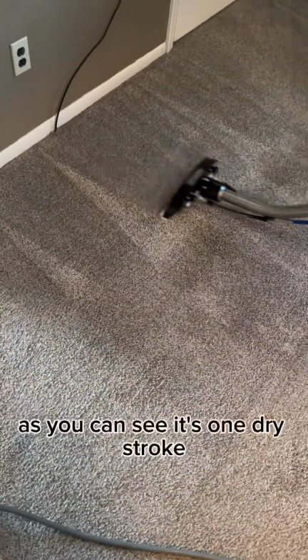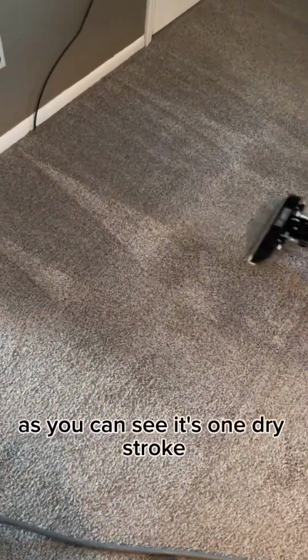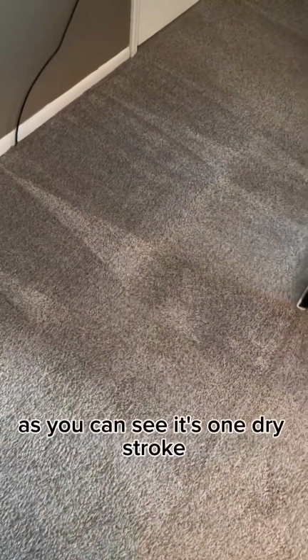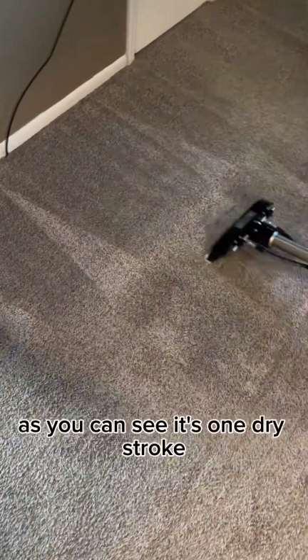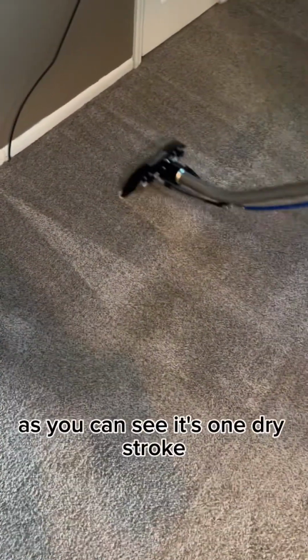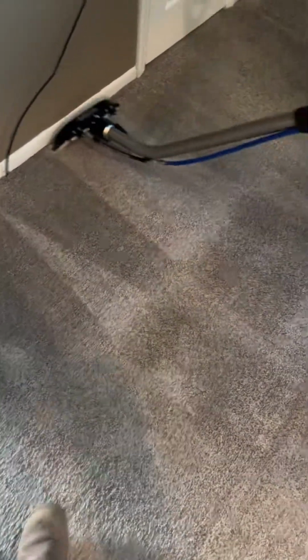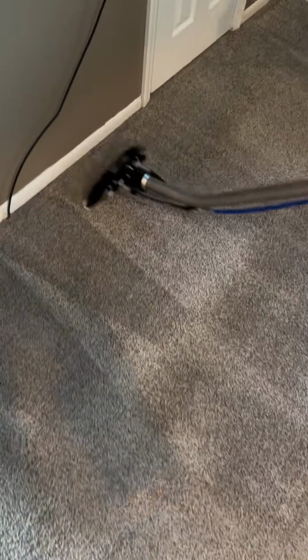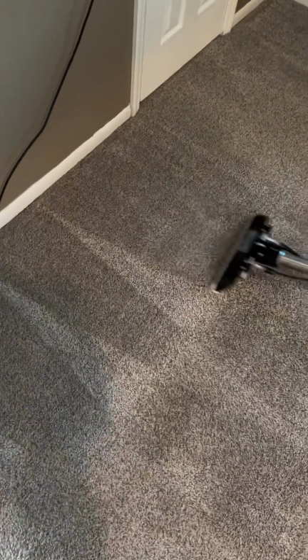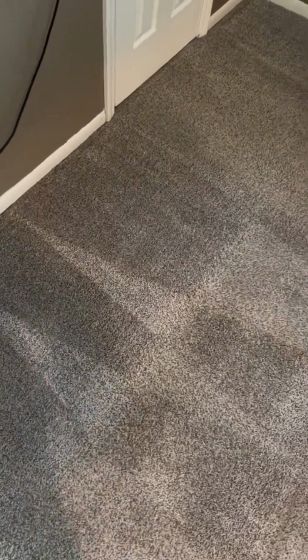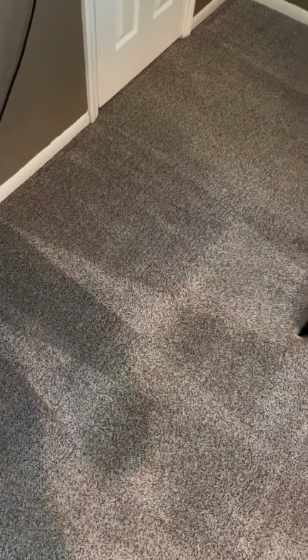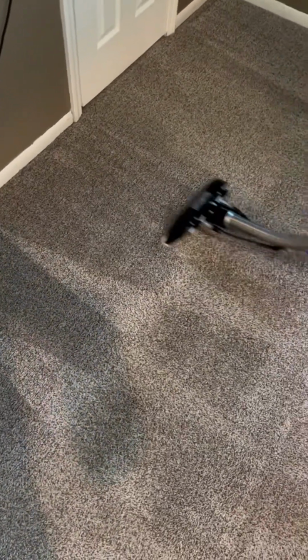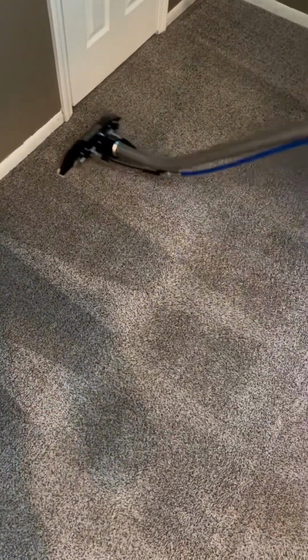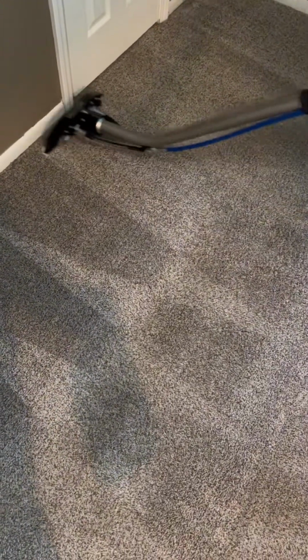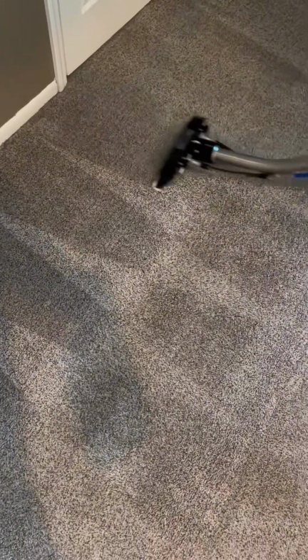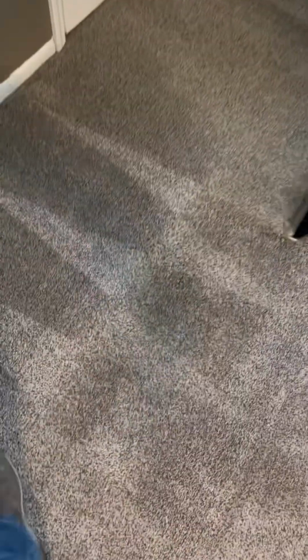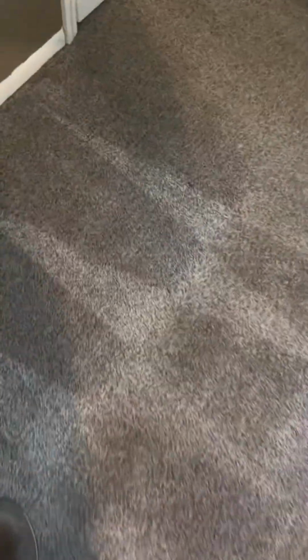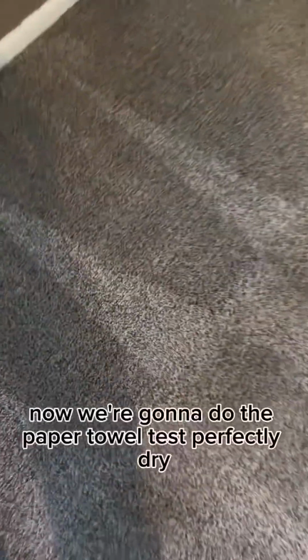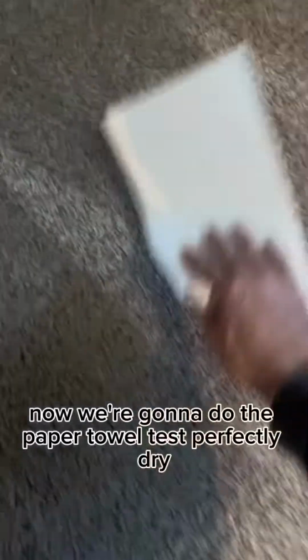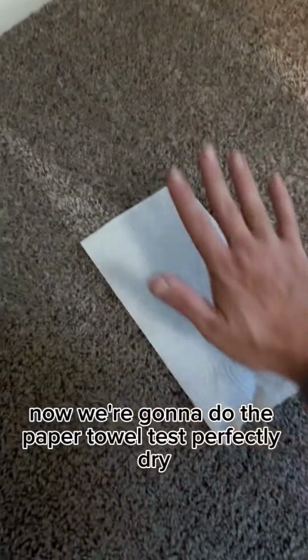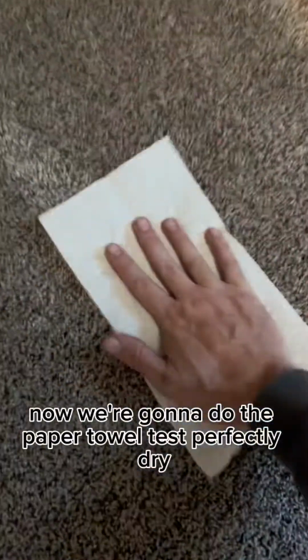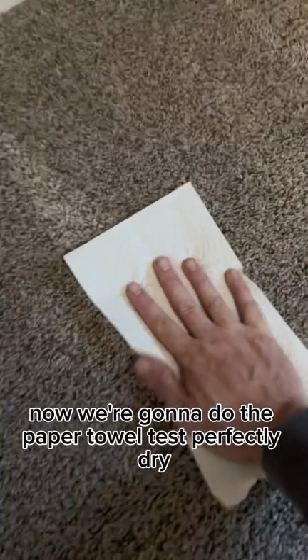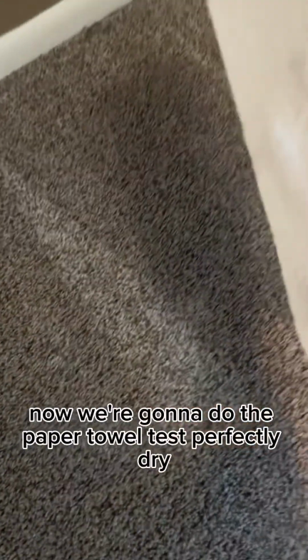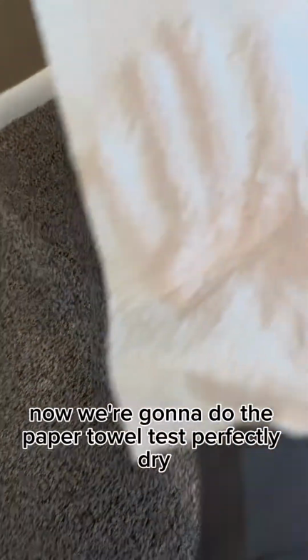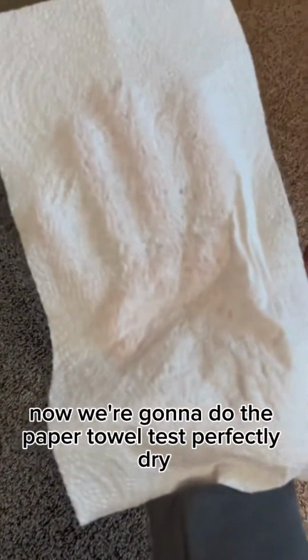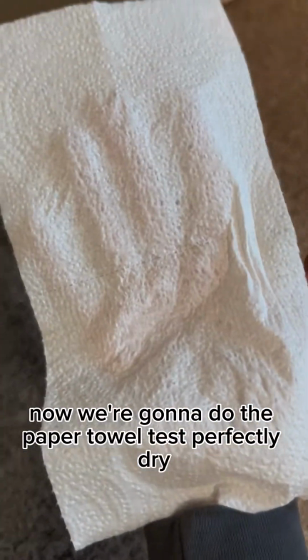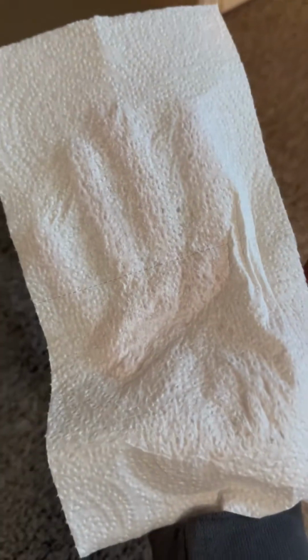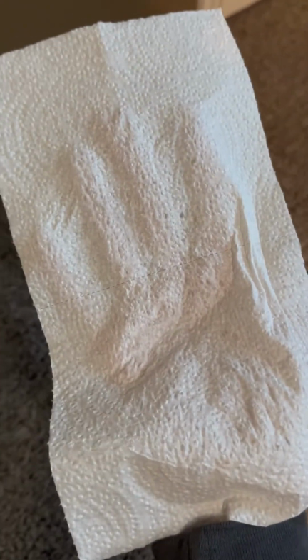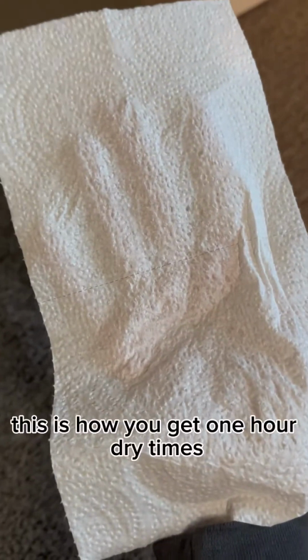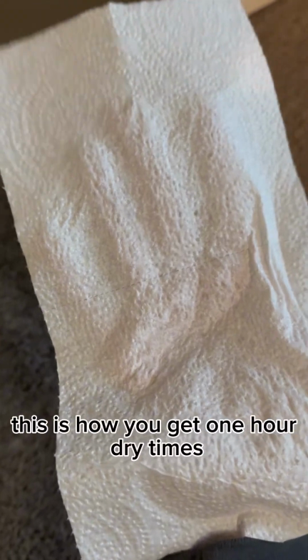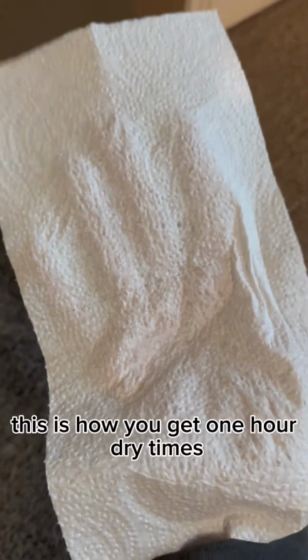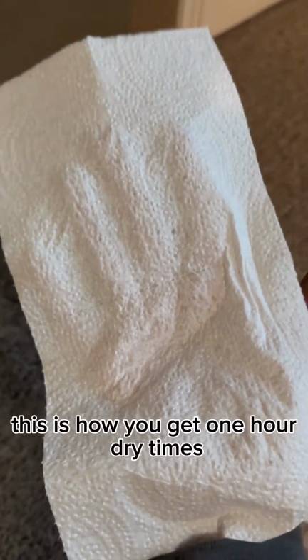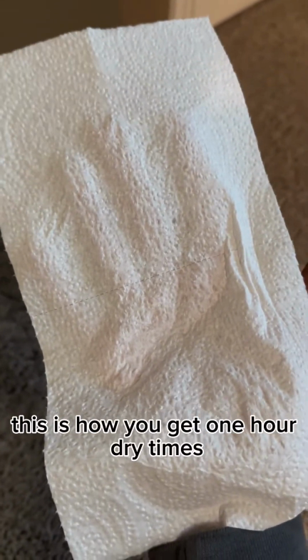As you can see, it's one dry stroke. Now we're going to do the paper towel test — perfectly dry. This is how you get one-hour dry times.